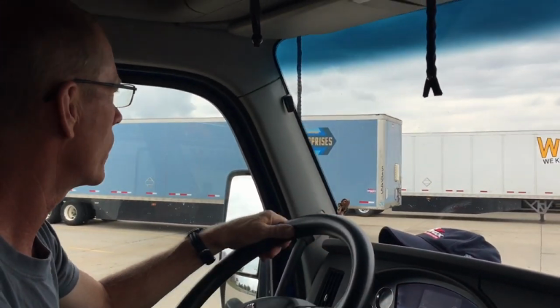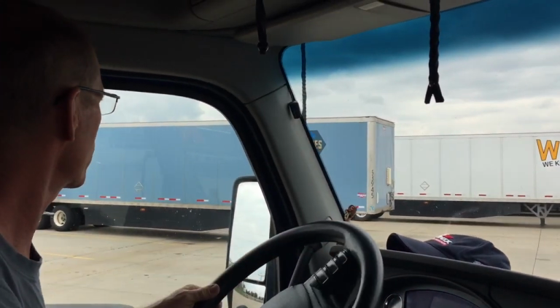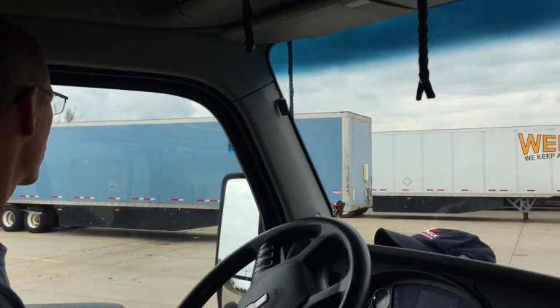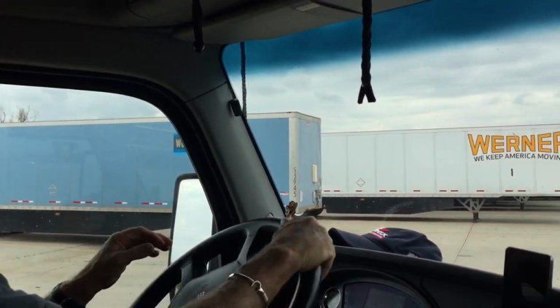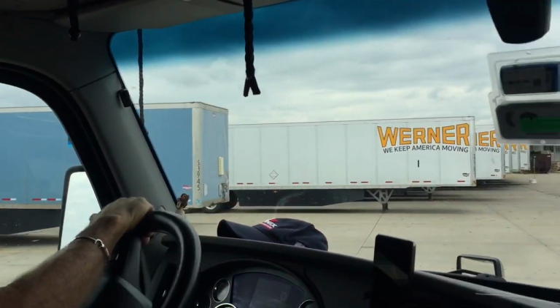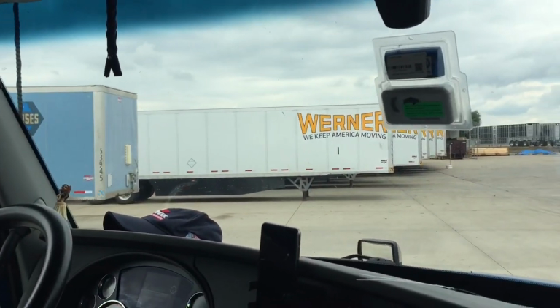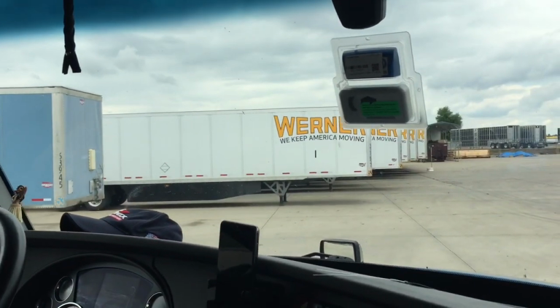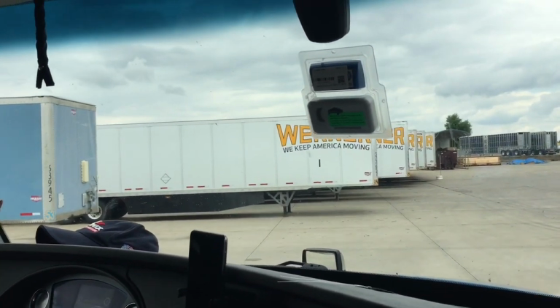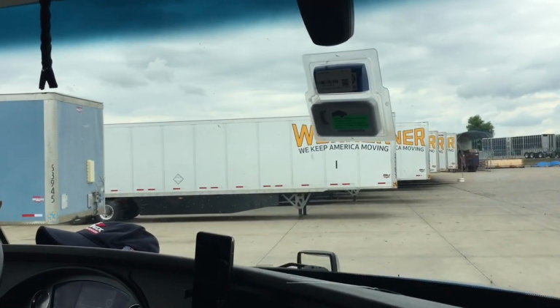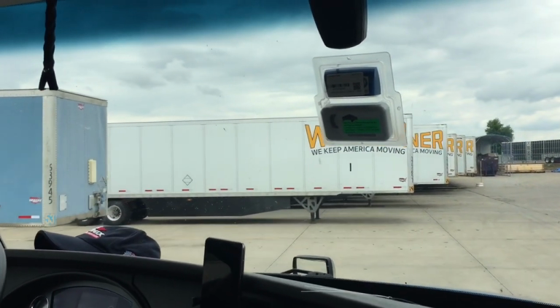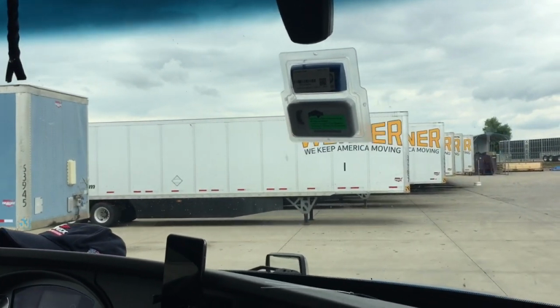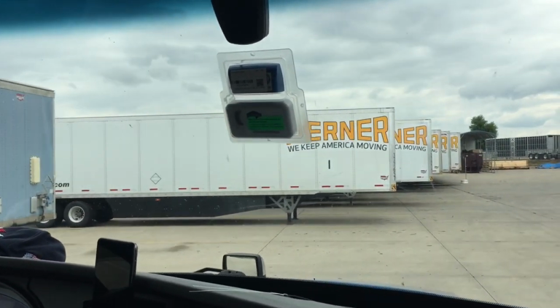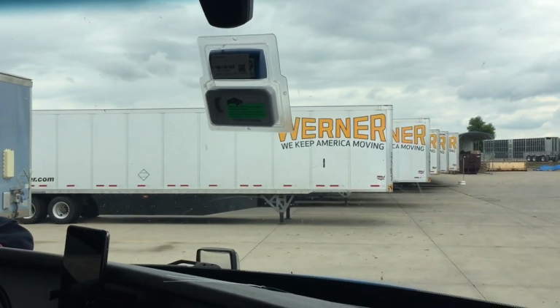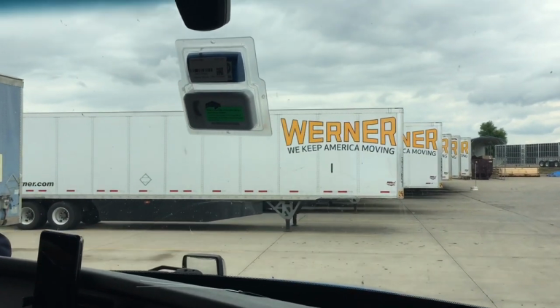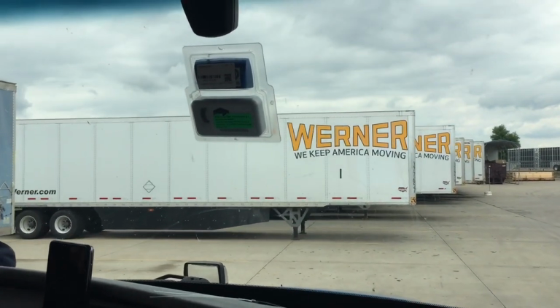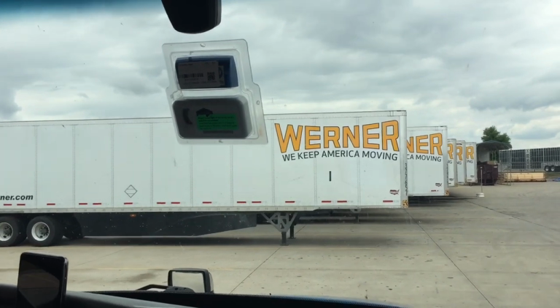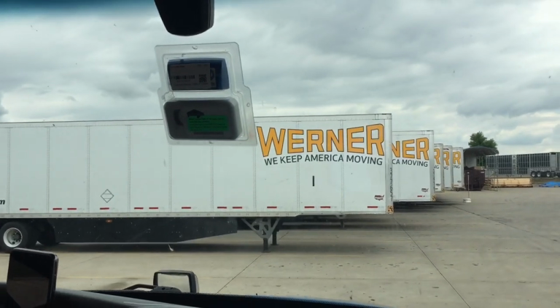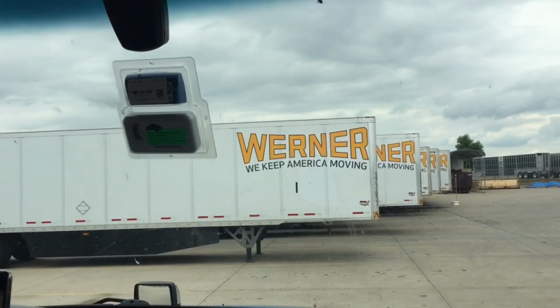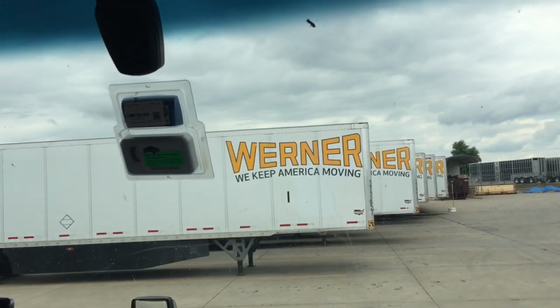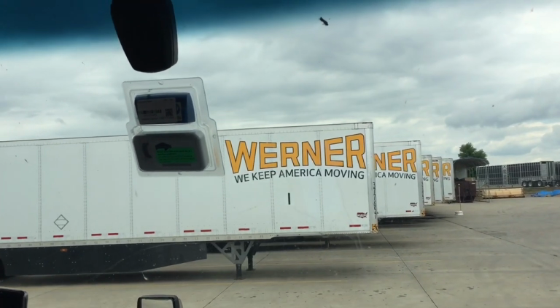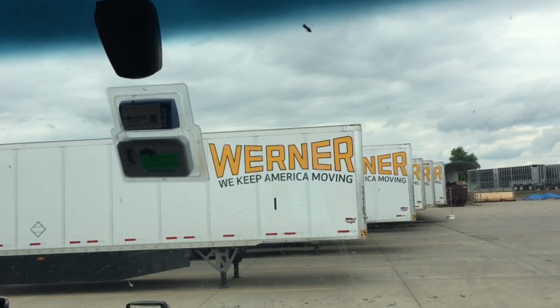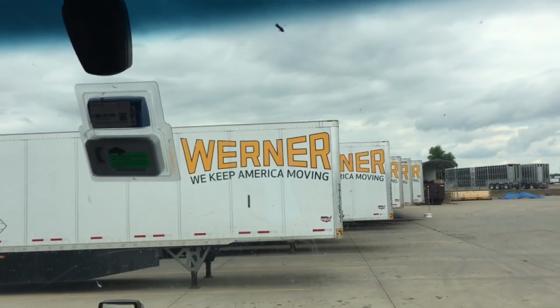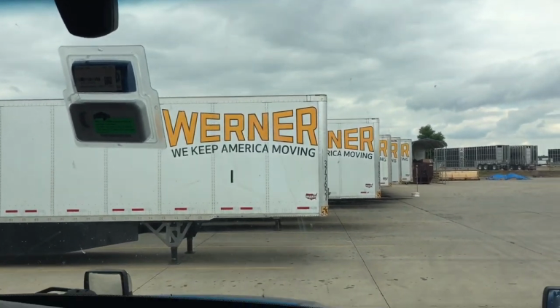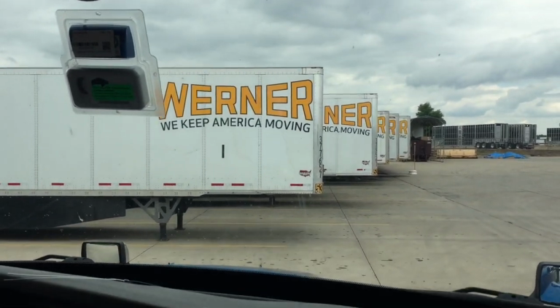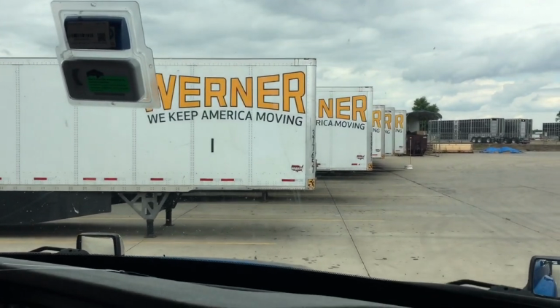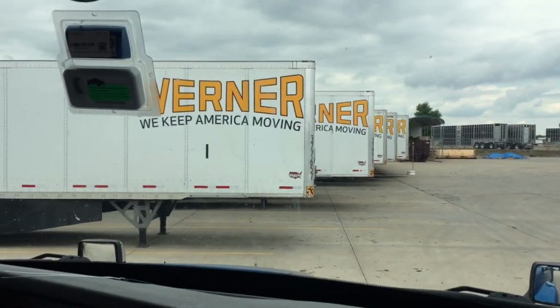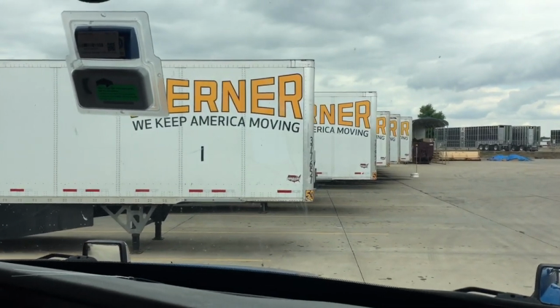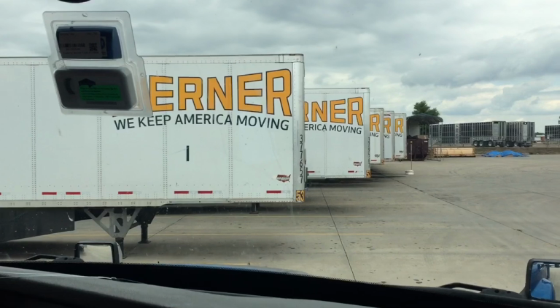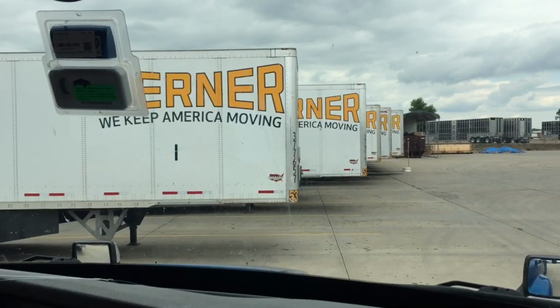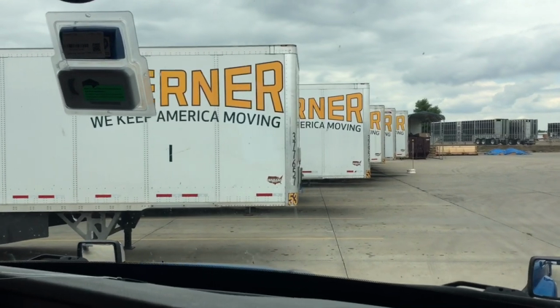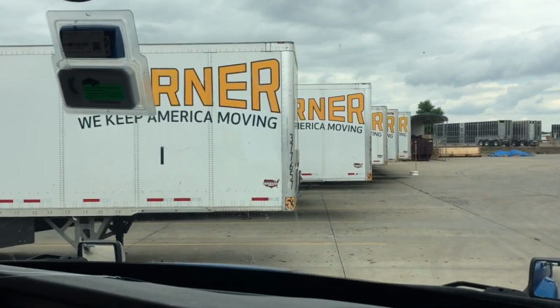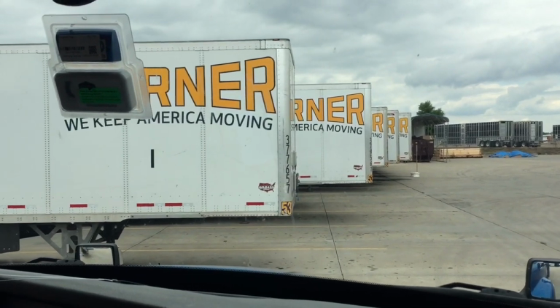Oh my goodness. But the yellow lines are not stepped, are they? Oh yeah, they are up to here, but not over there. They're still stepped in terms of how they're parked. Yeah, exactly. Interesting.